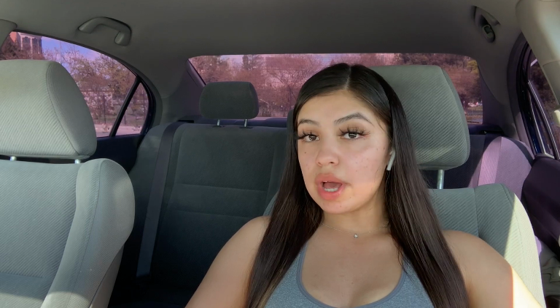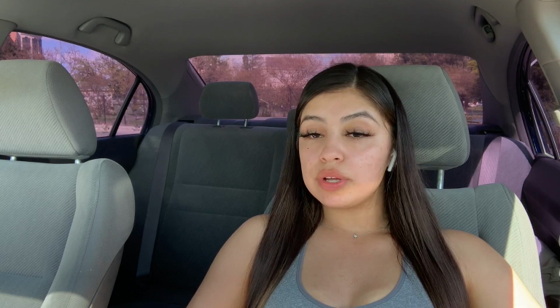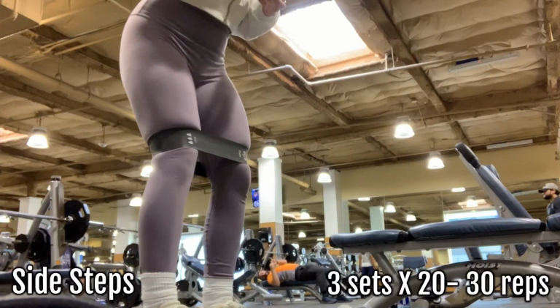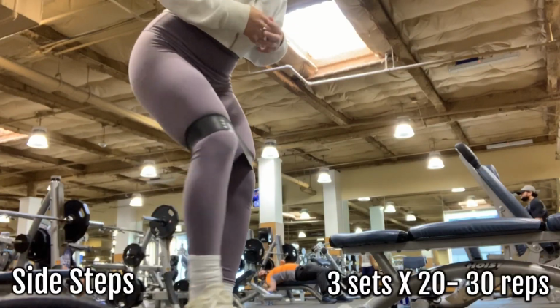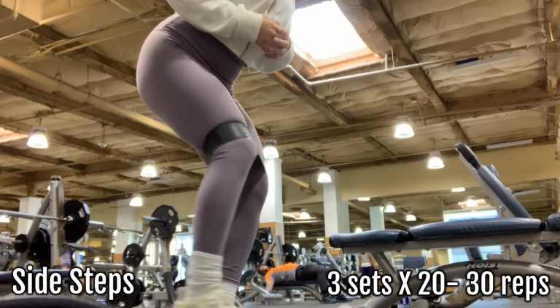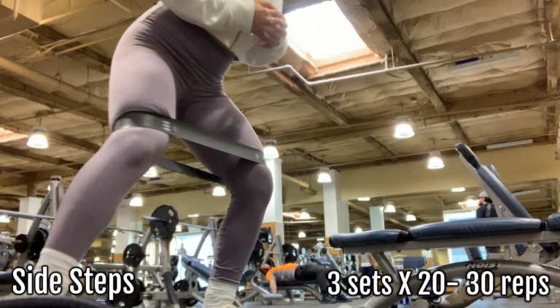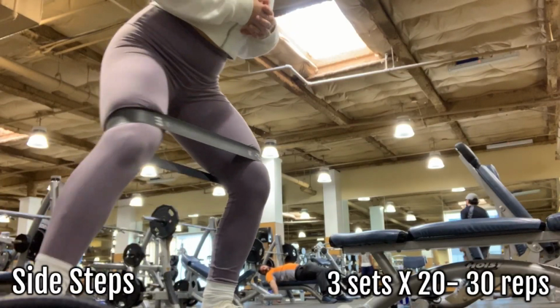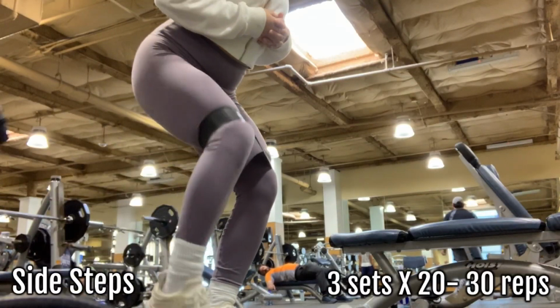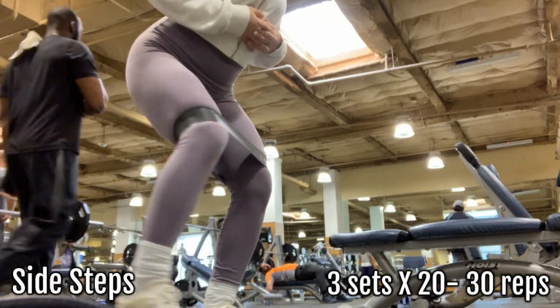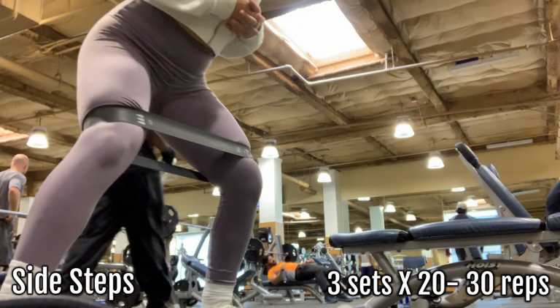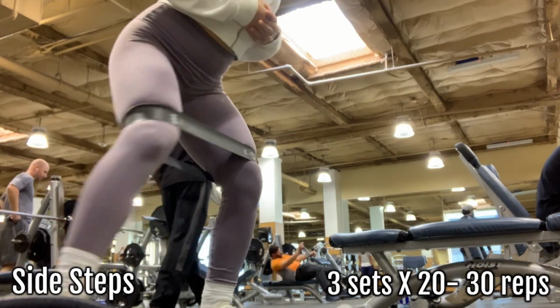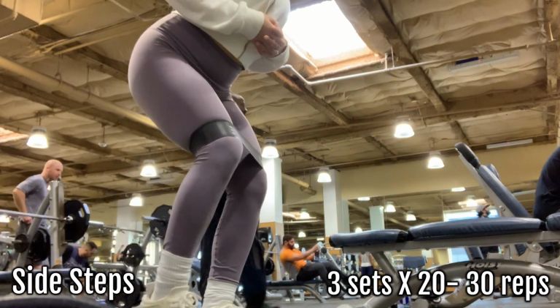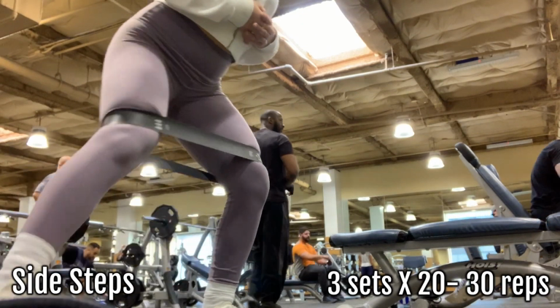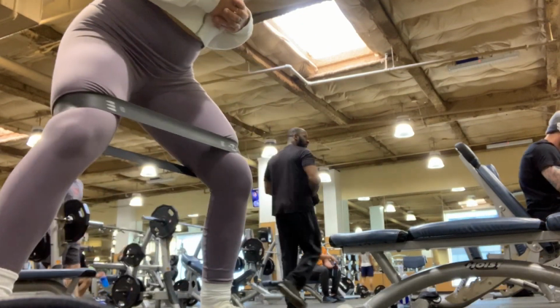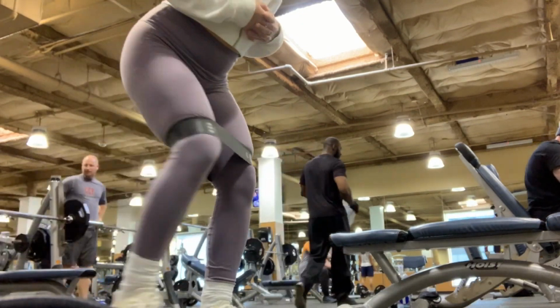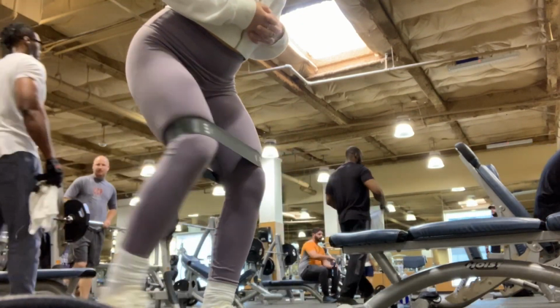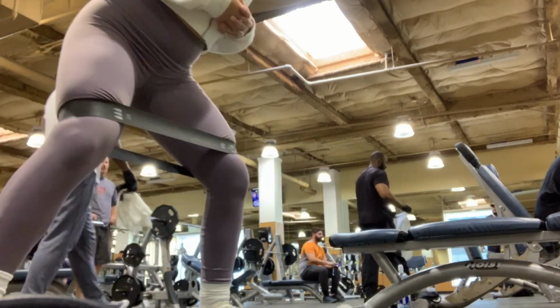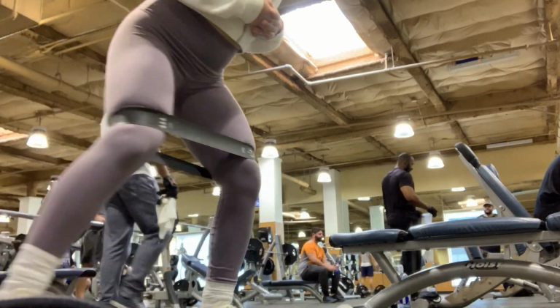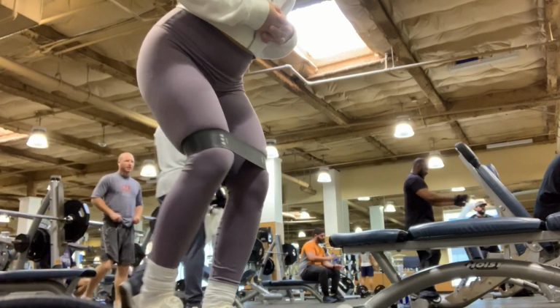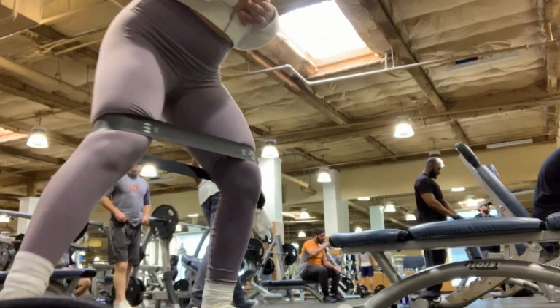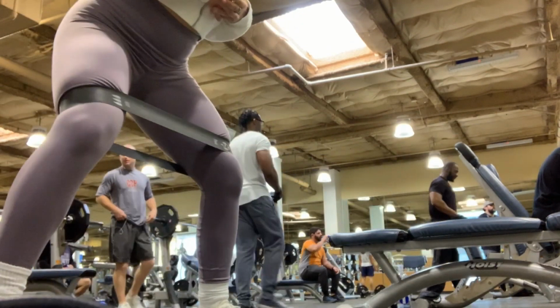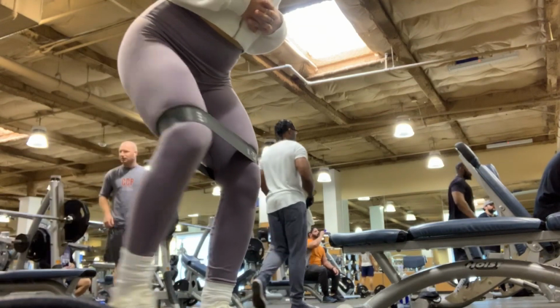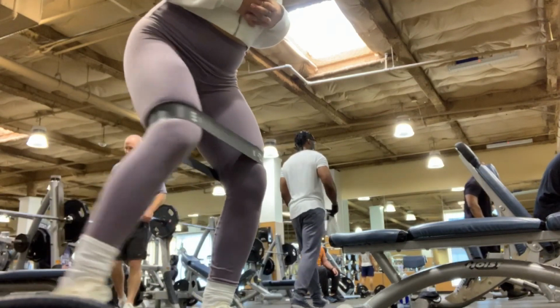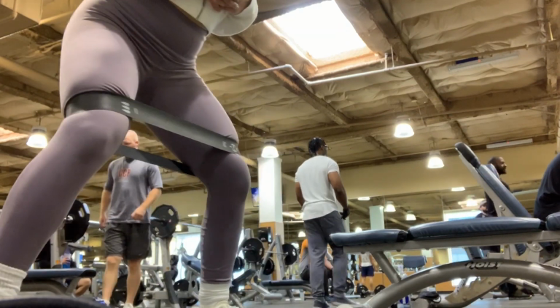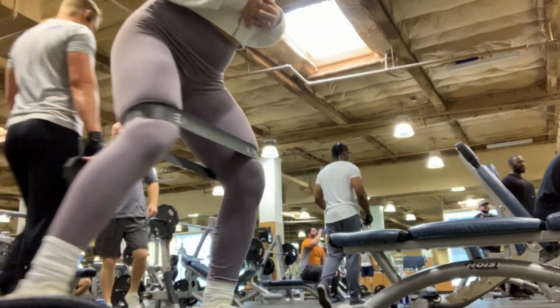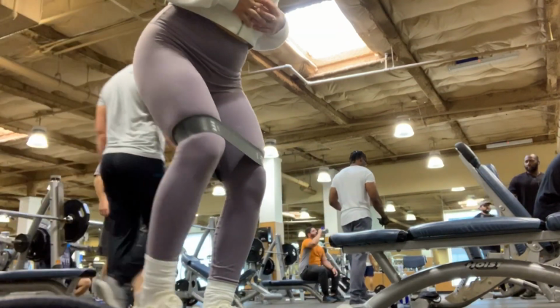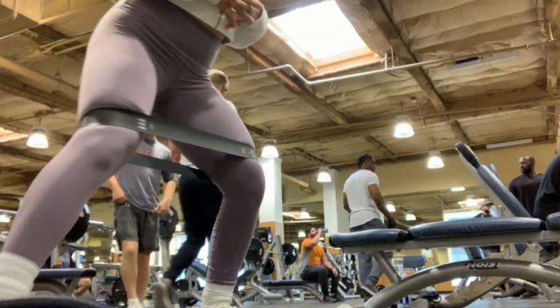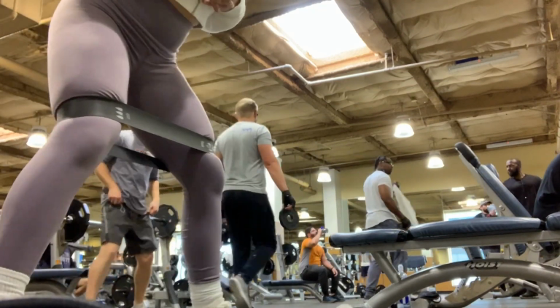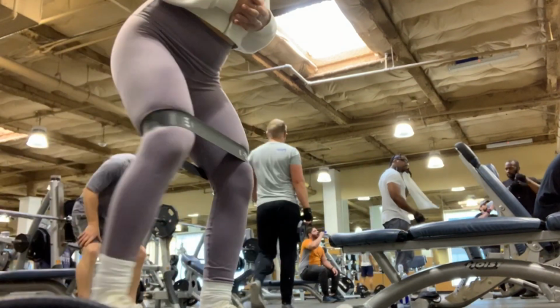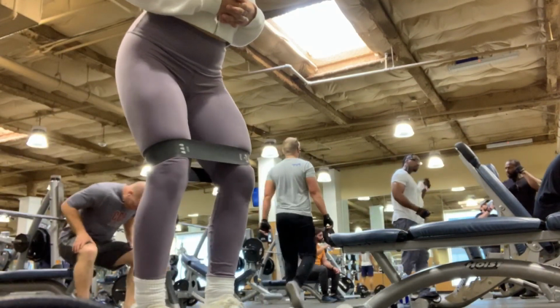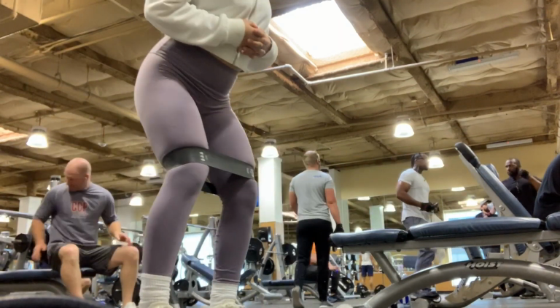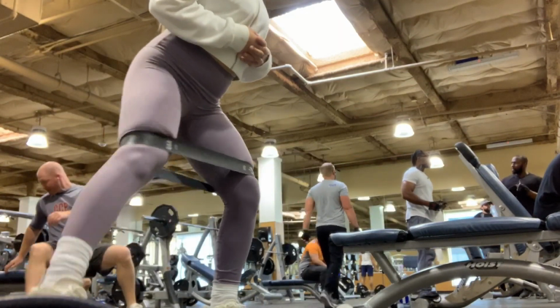Before I actually get into my heavy glute days, I like to do a little glute activation warm-up, and this is one of them. Basically I'm just stepping out and then stepping back in with my knees slightly bent.